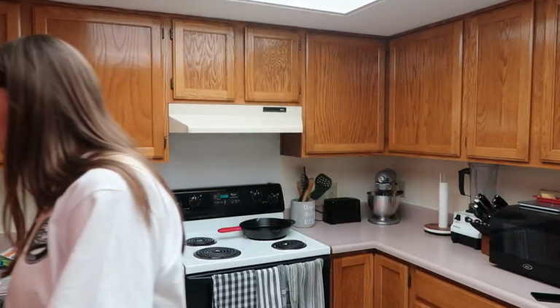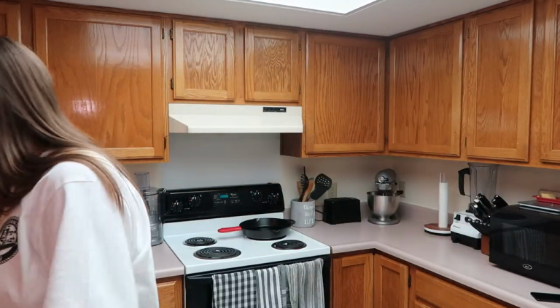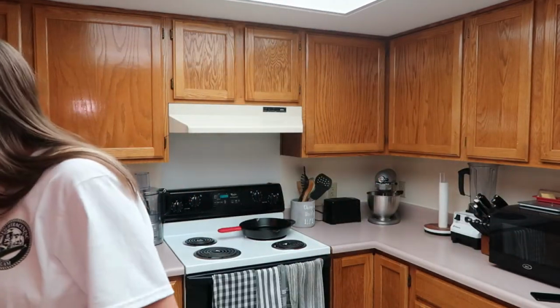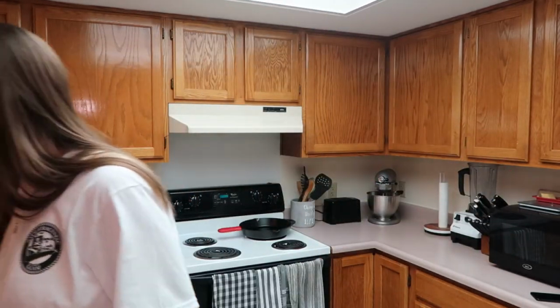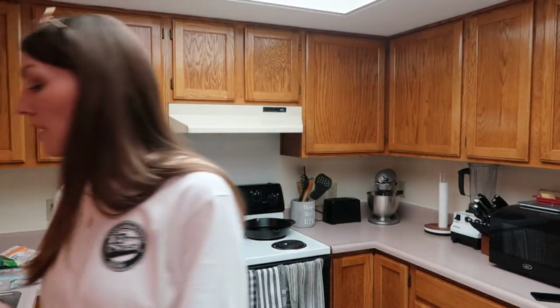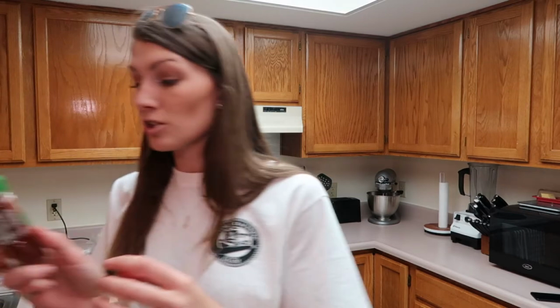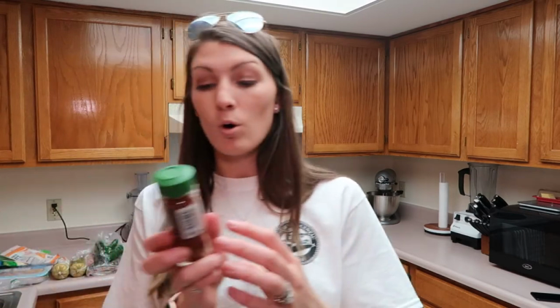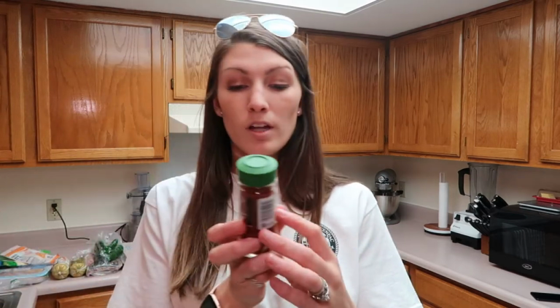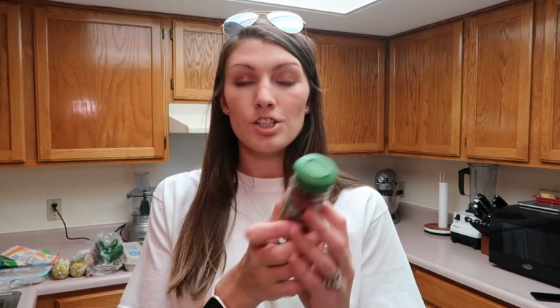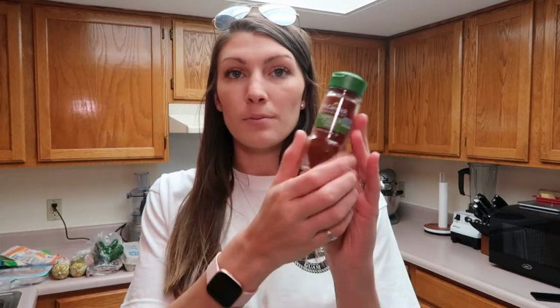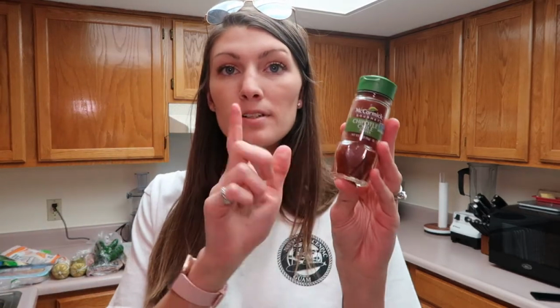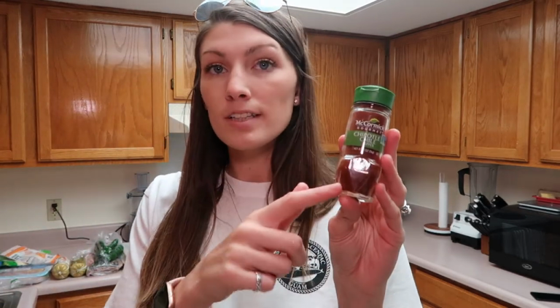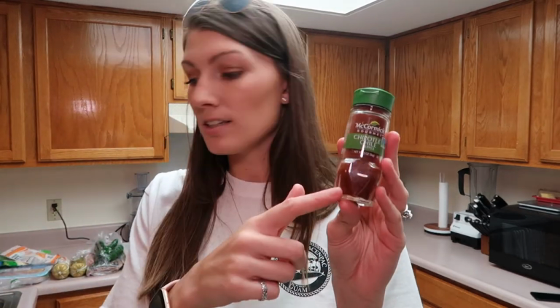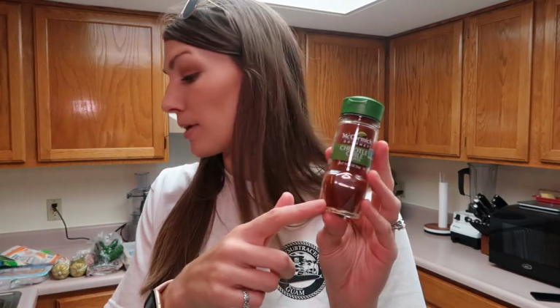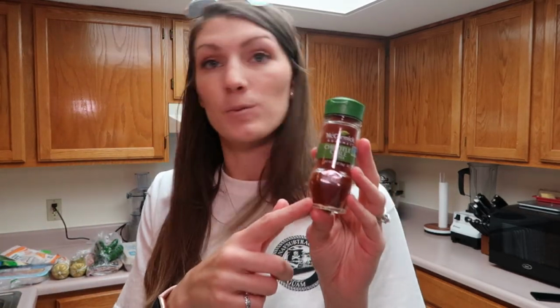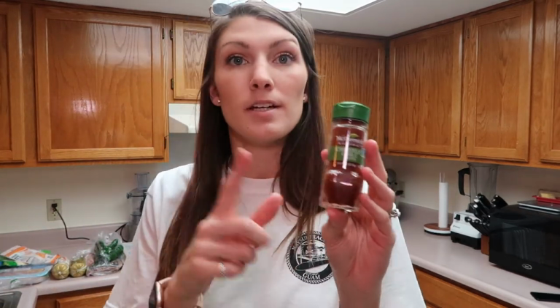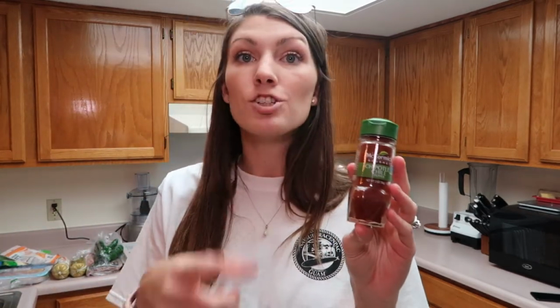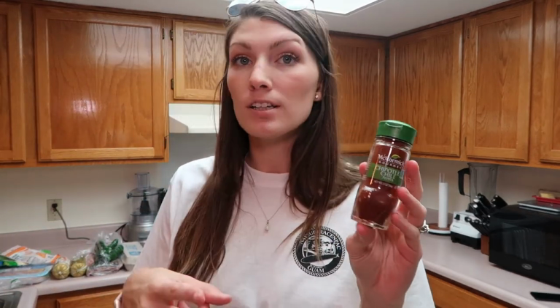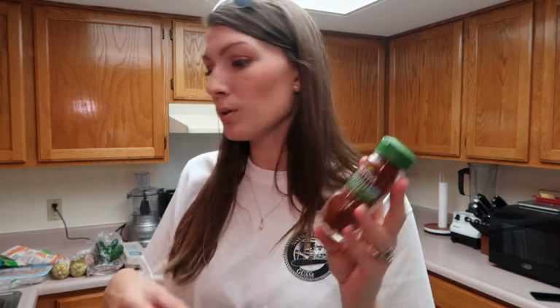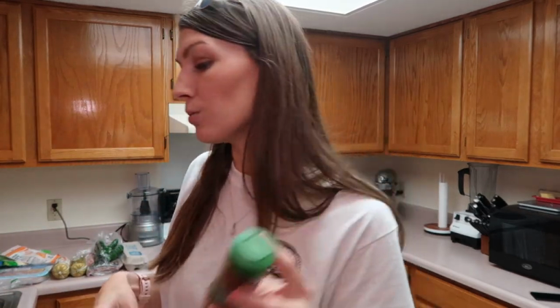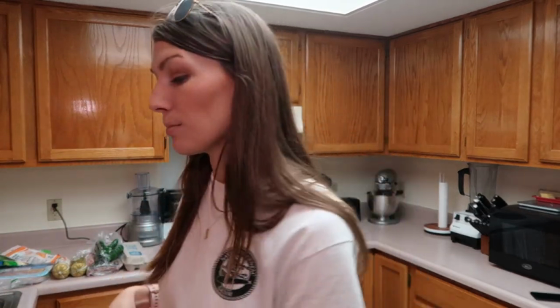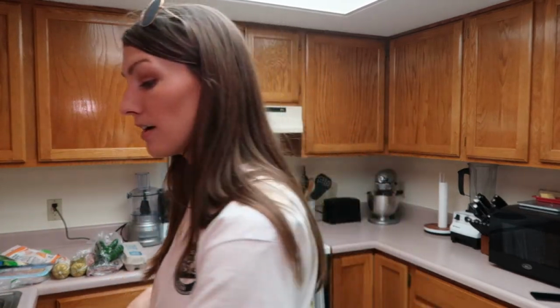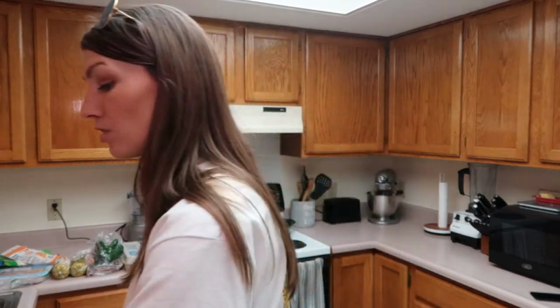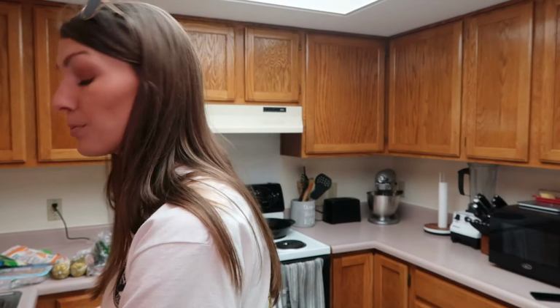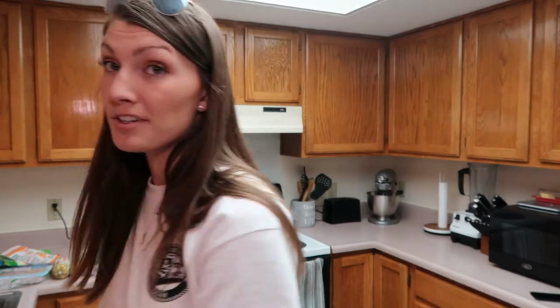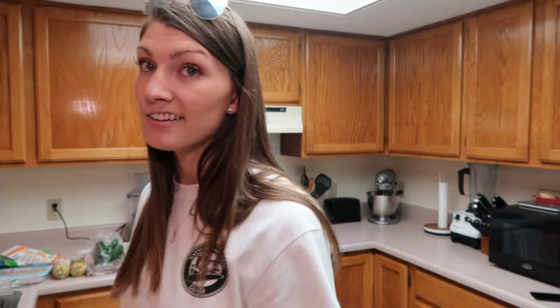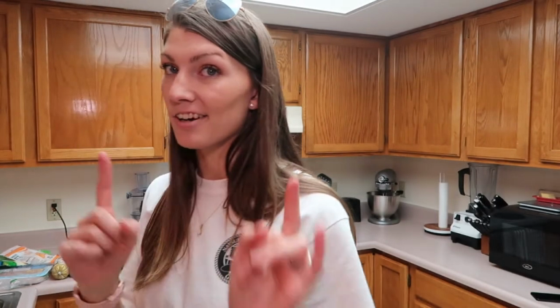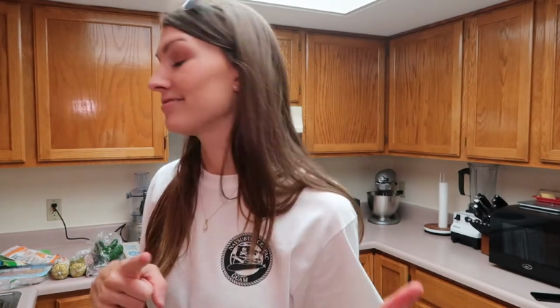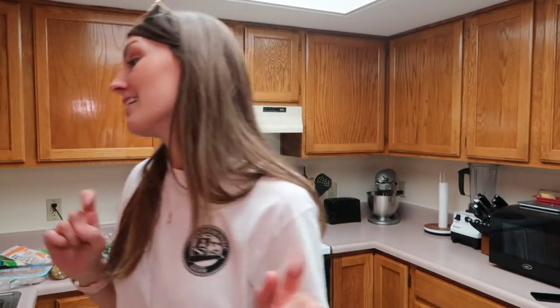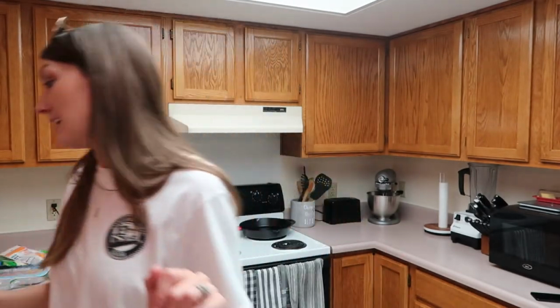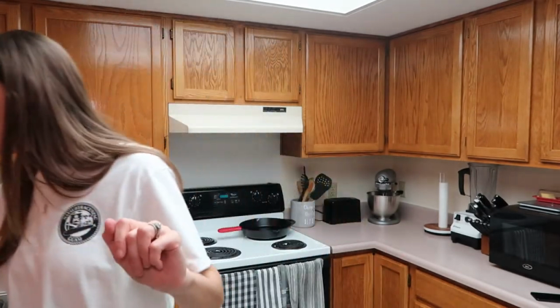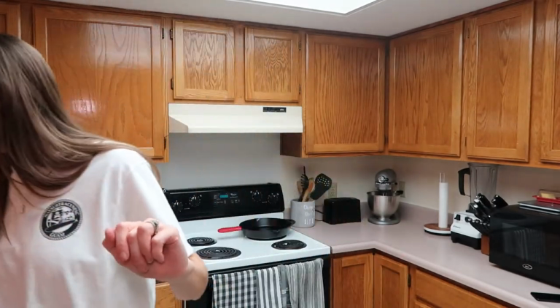I got some chipotle chili pepper seasoning. My husband's making chili this weekend with some leftover brisket, so that's going to be good.